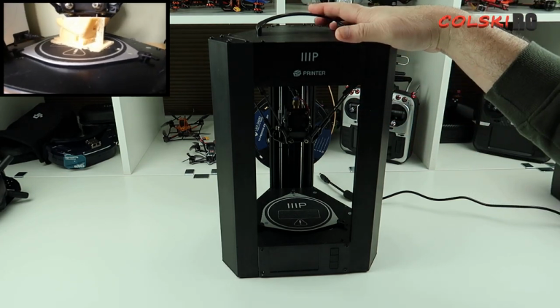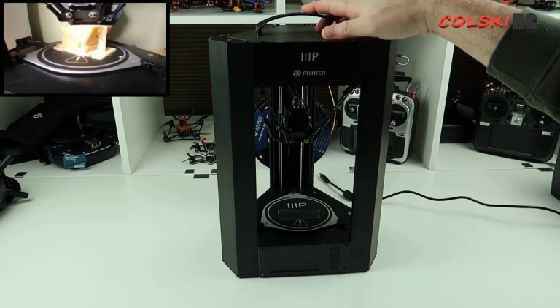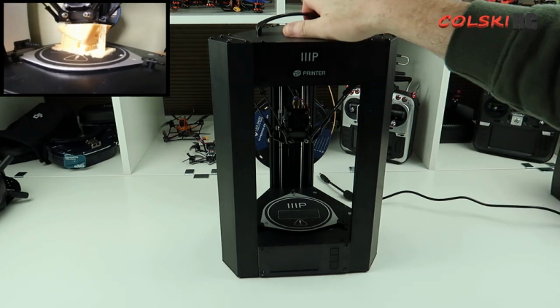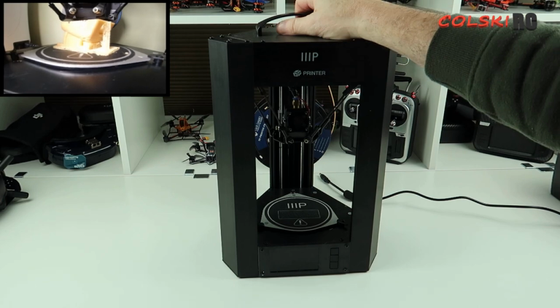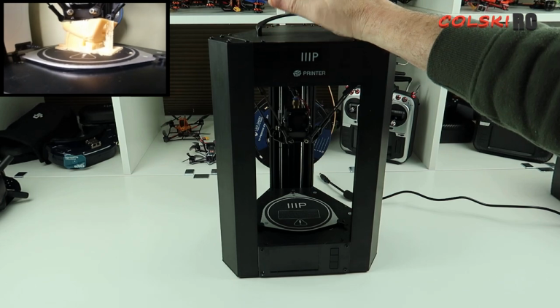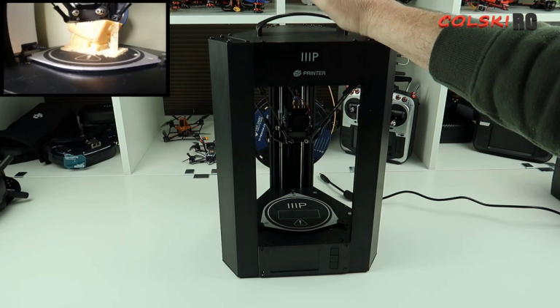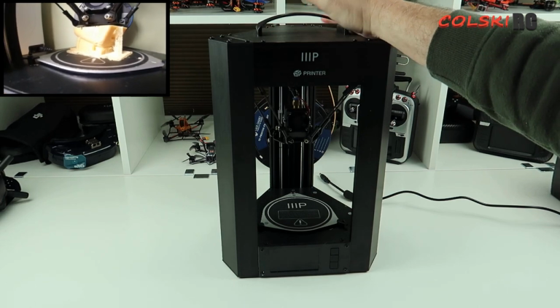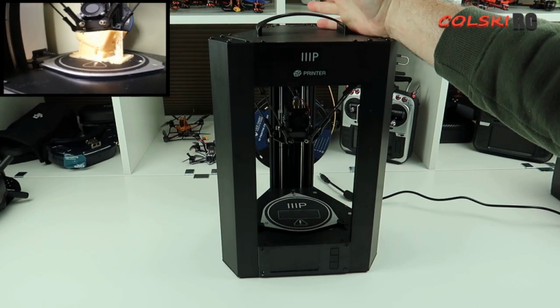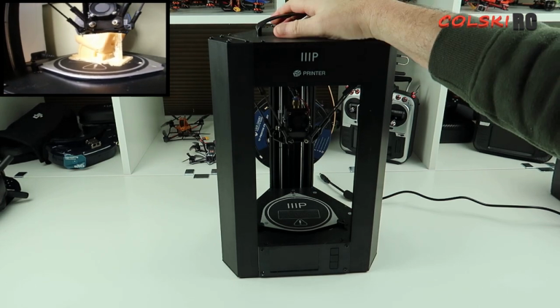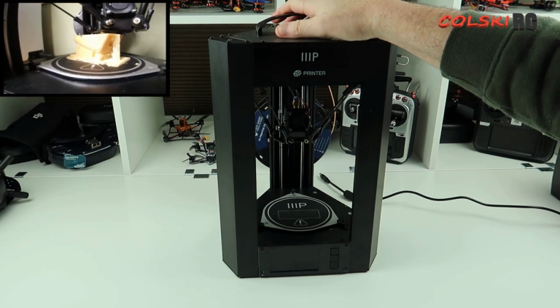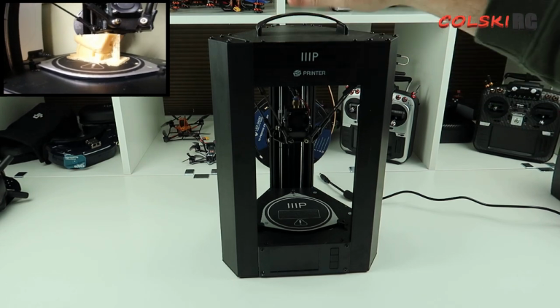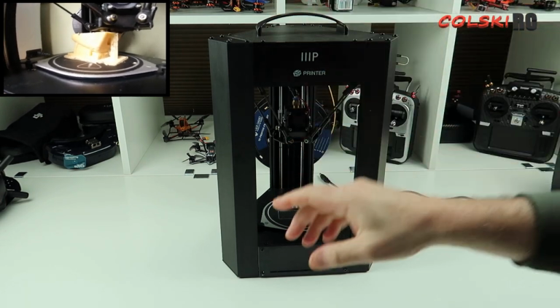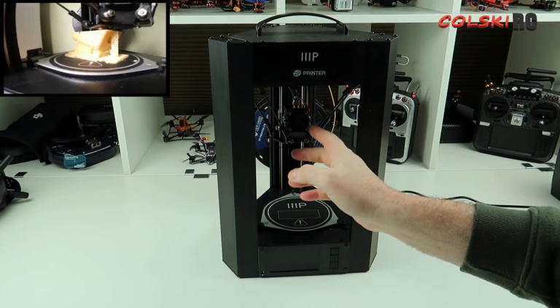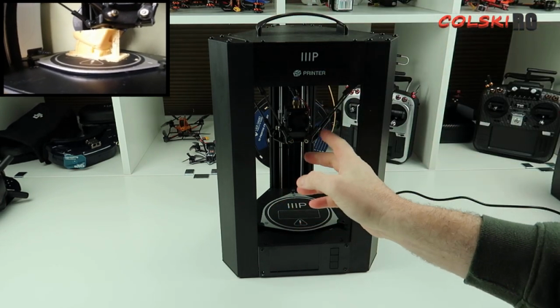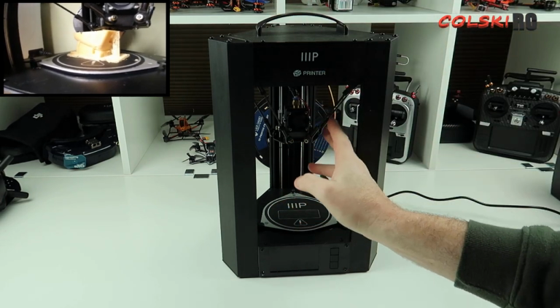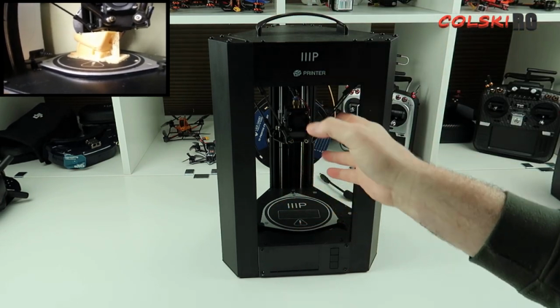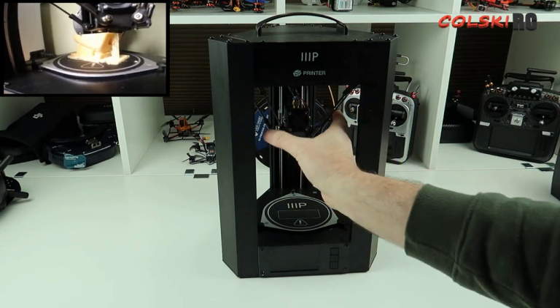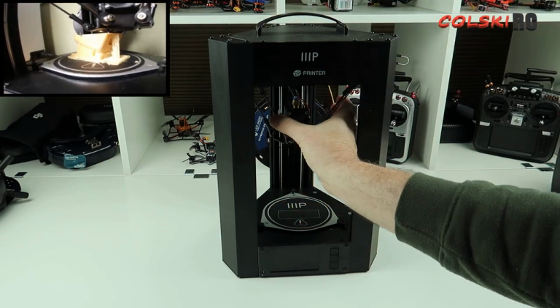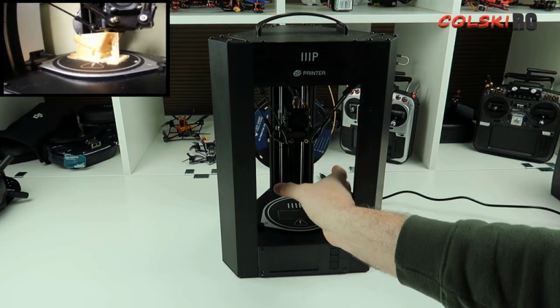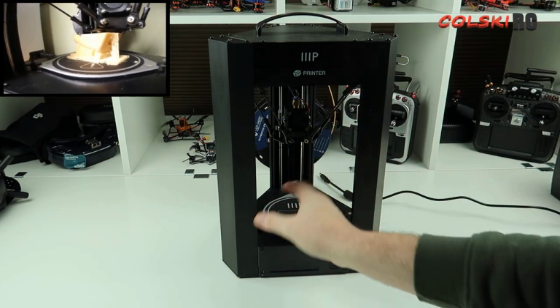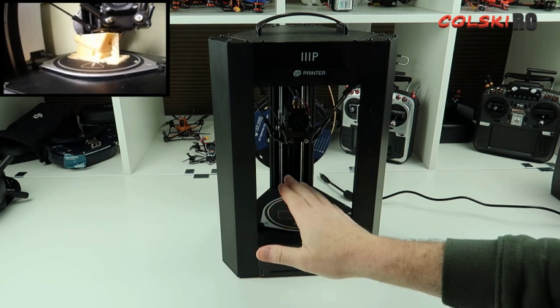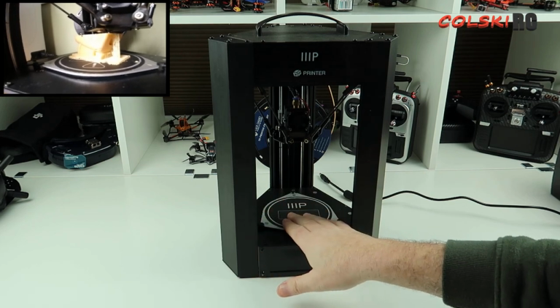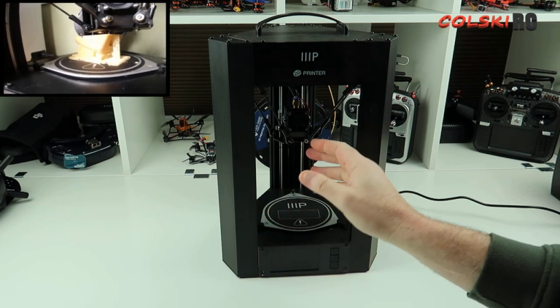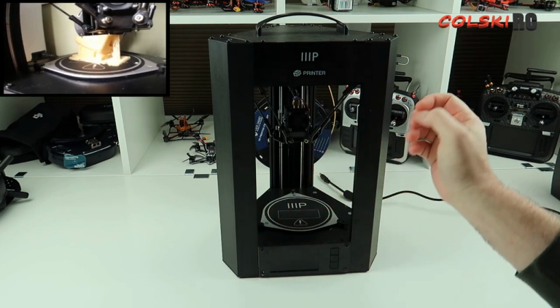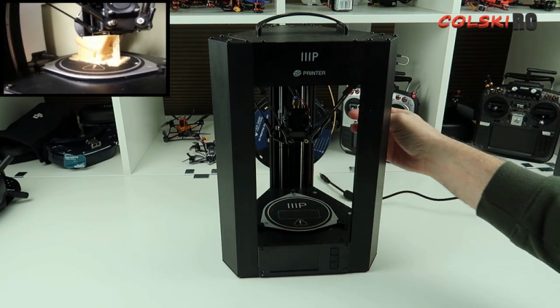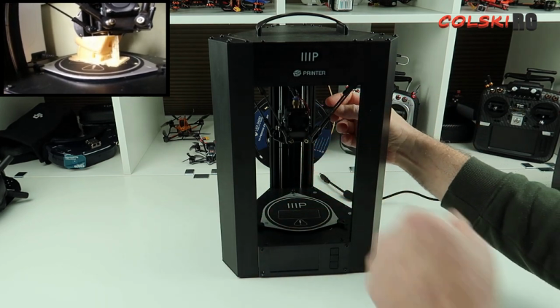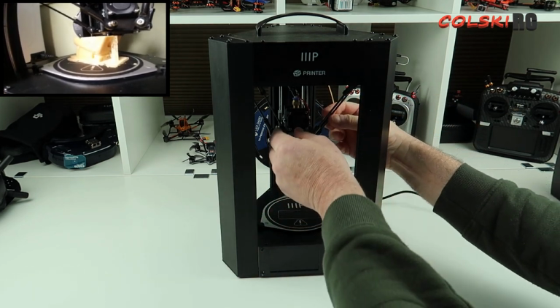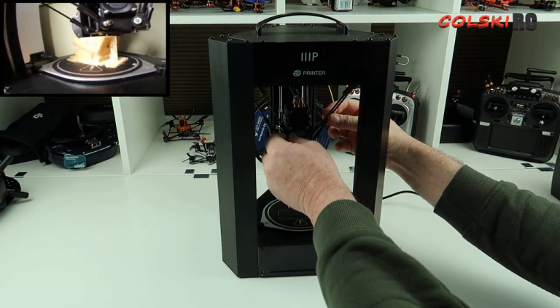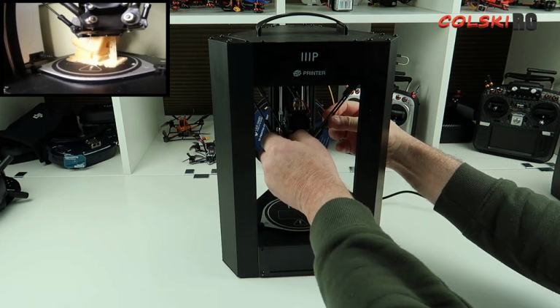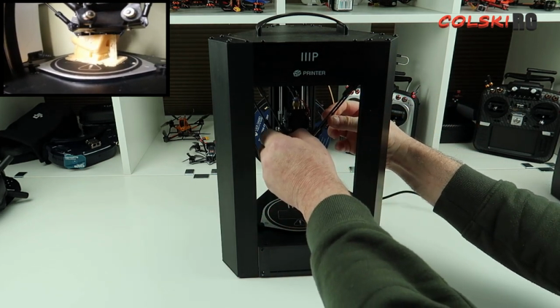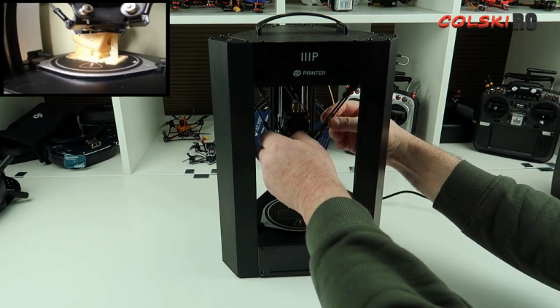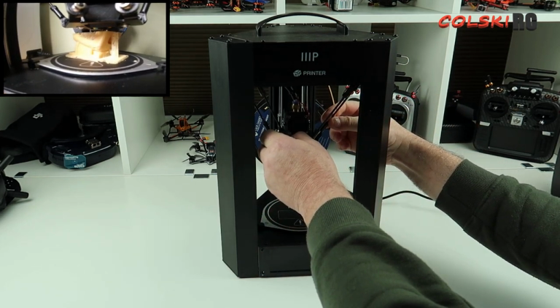I don't know who it's made by but I want to probably tell you. It's a Delta printer, so in other words the head comes down from above, the plate's fixed, and it's on these three axes here.